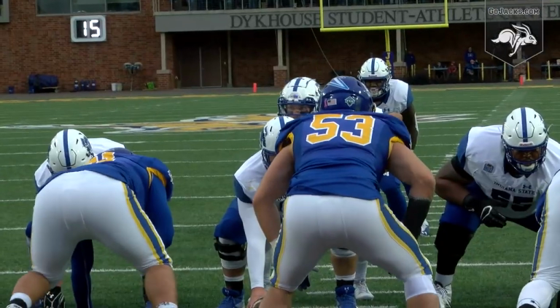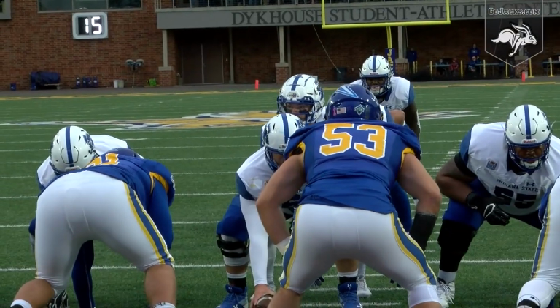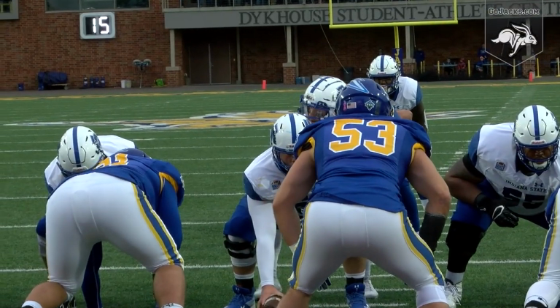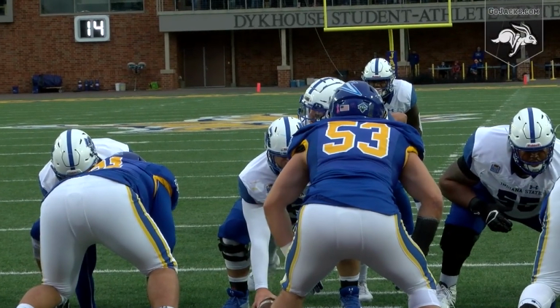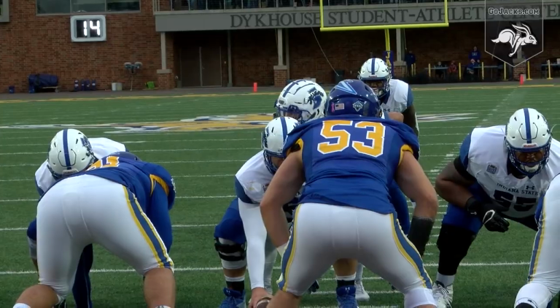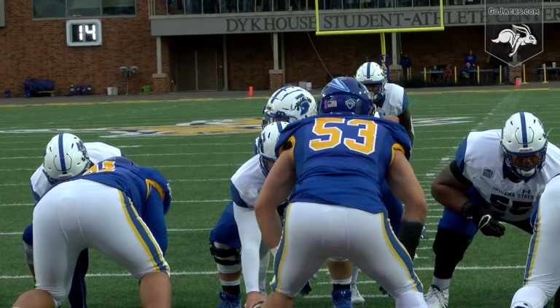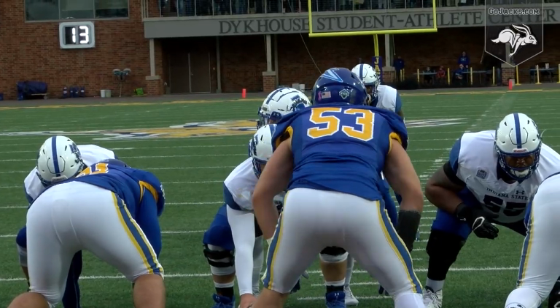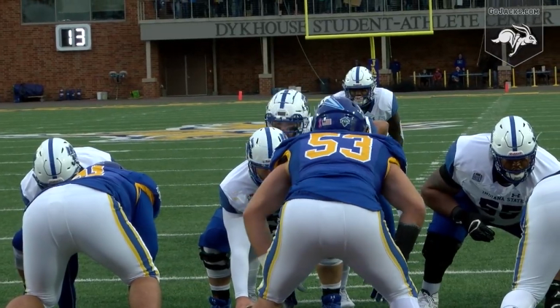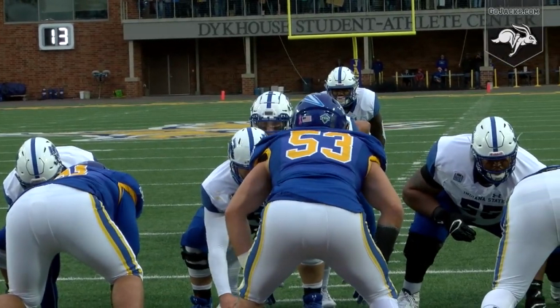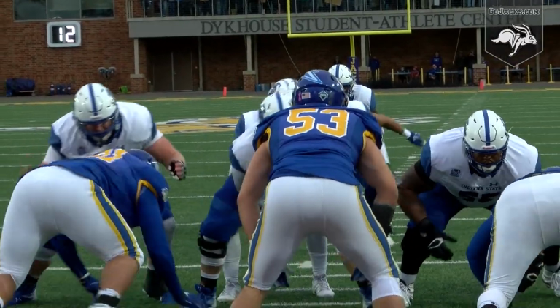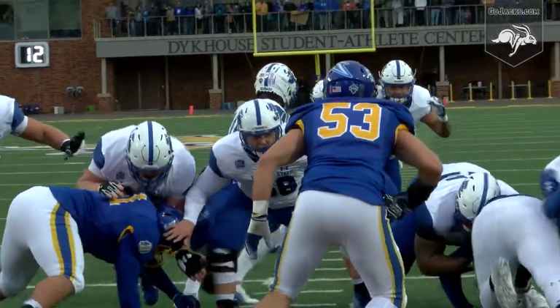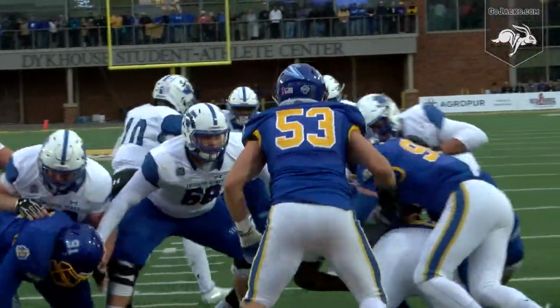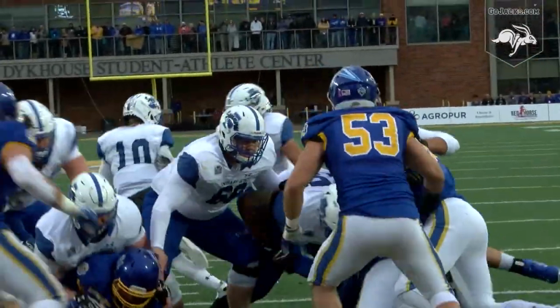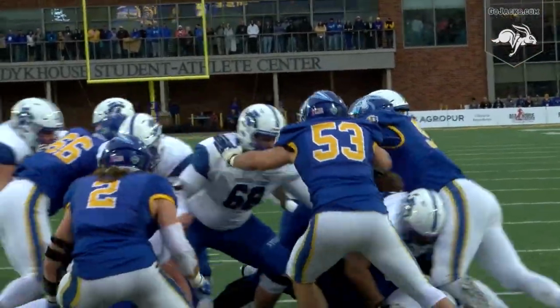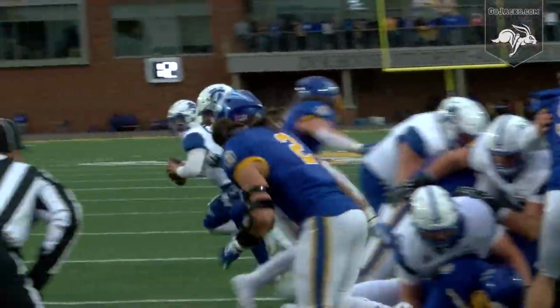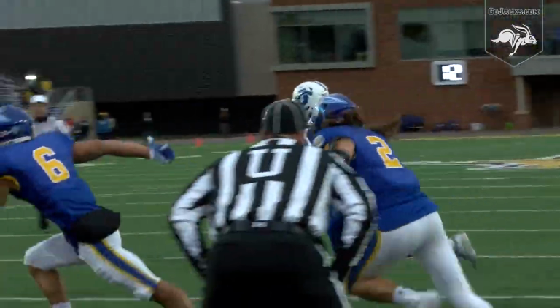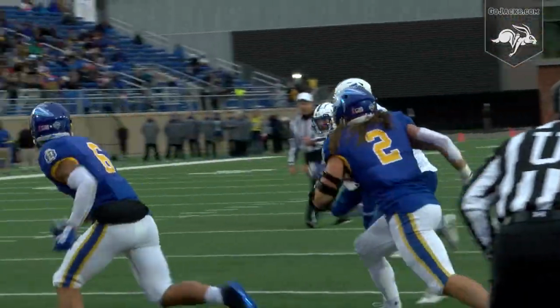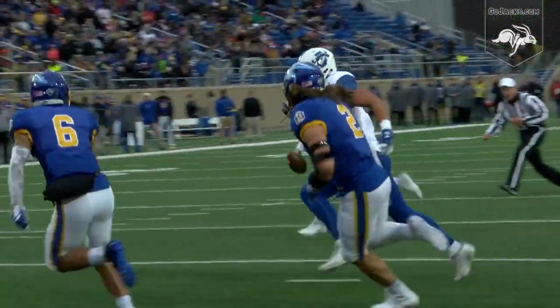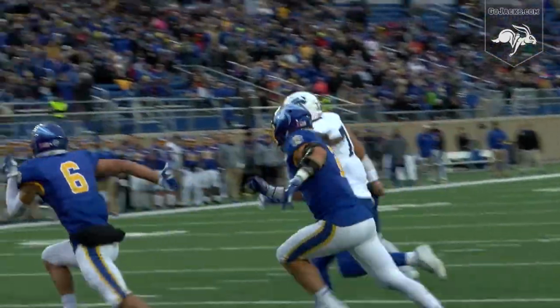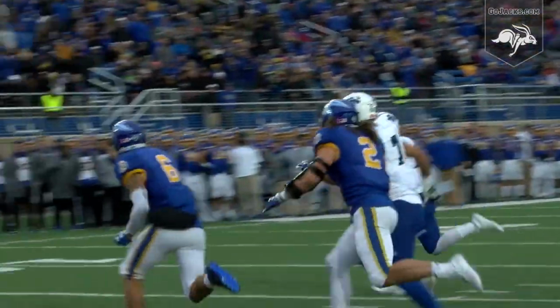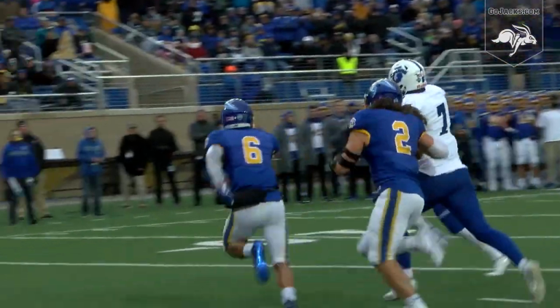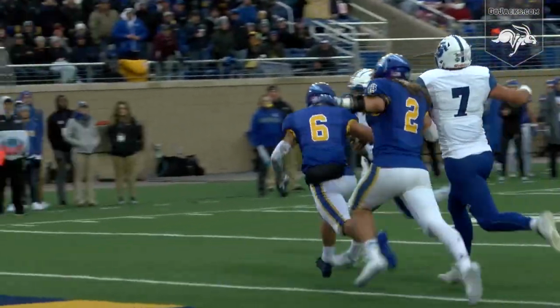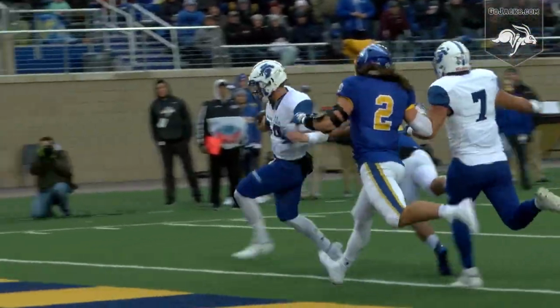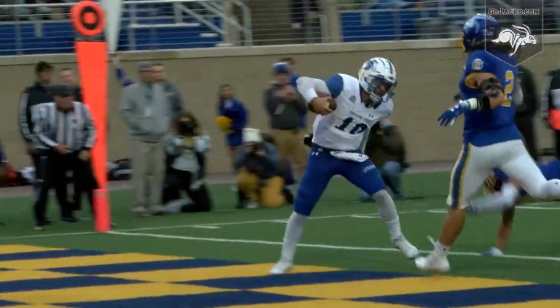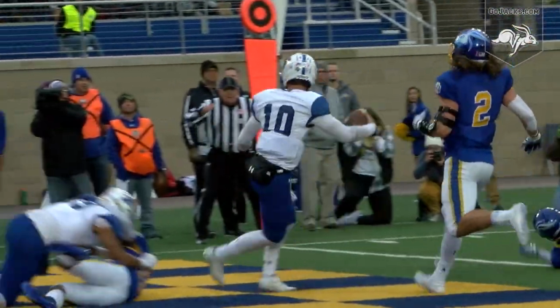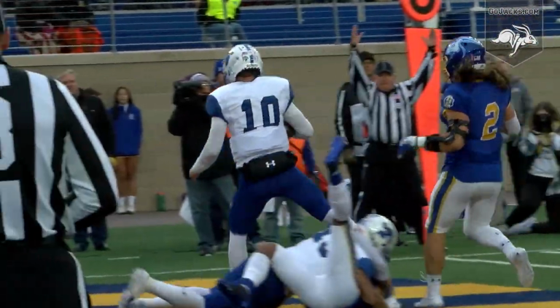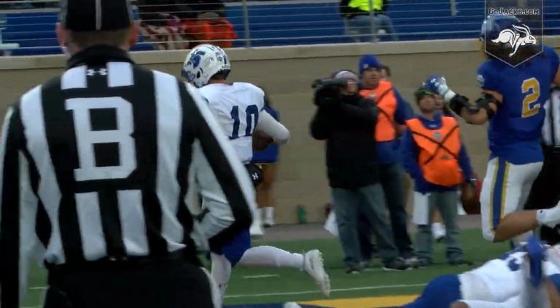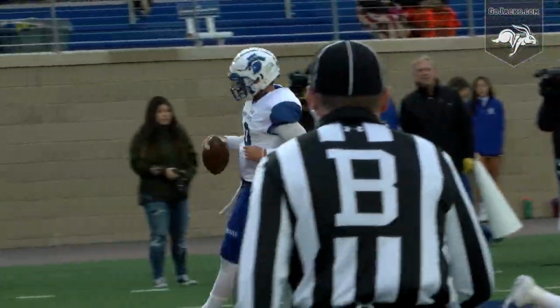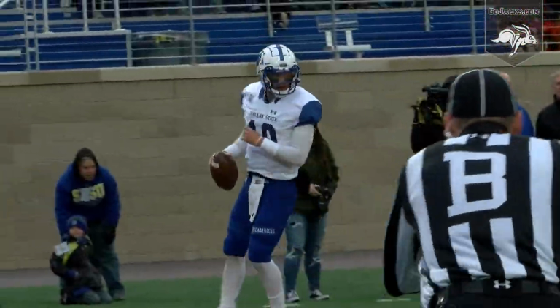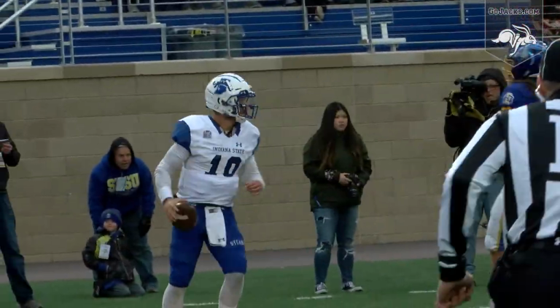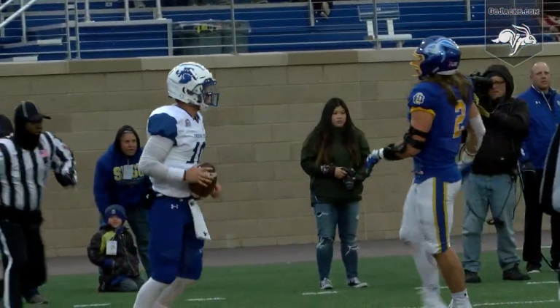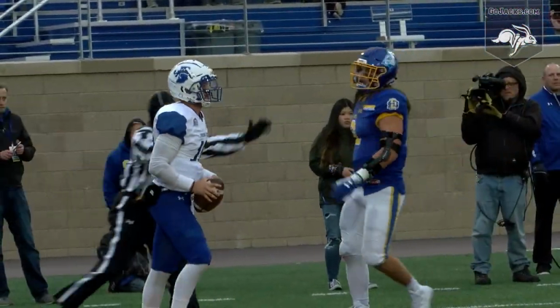Fourth and goal at the one, Boyle under center. In motion right to left, Jones. Fake to Keyes, Boyle rolls out near side — it's a race to the near side of the end zone, and he beats the defender.